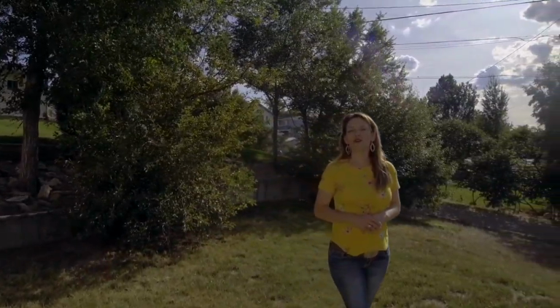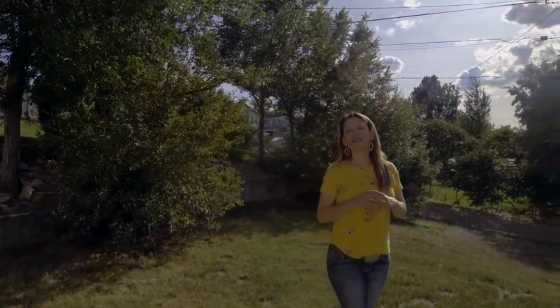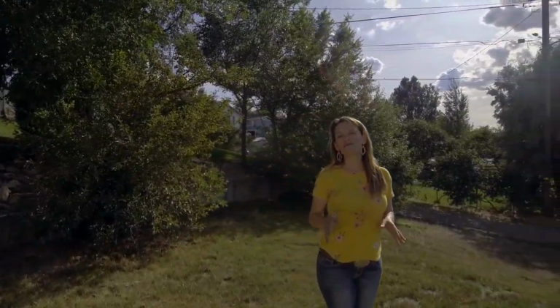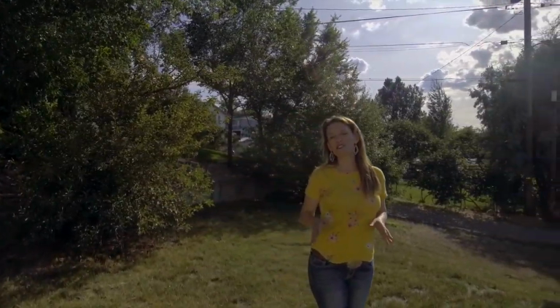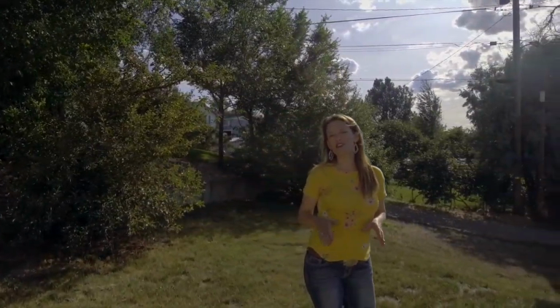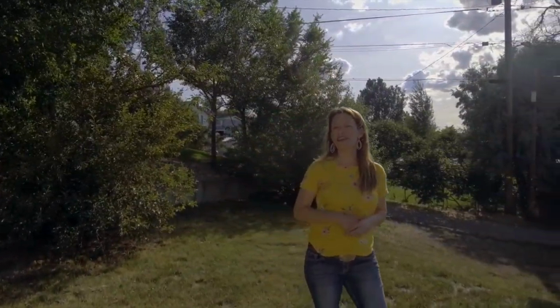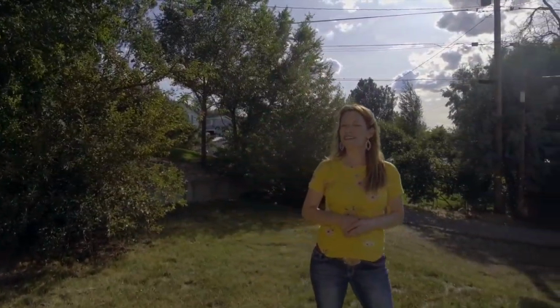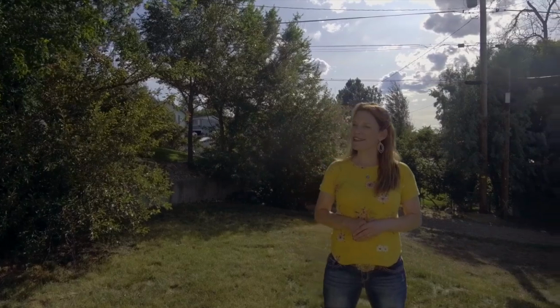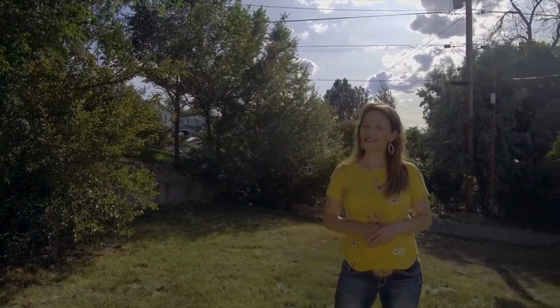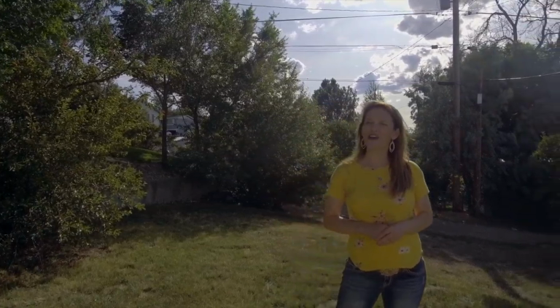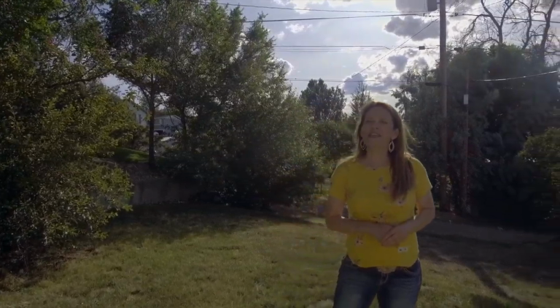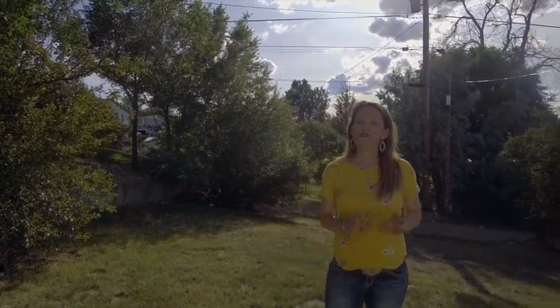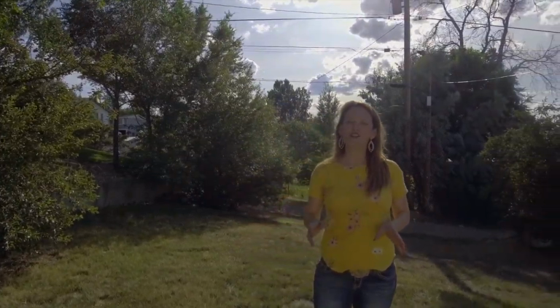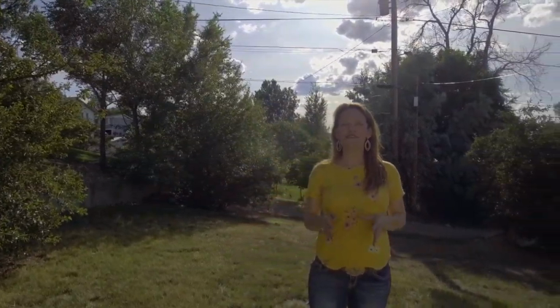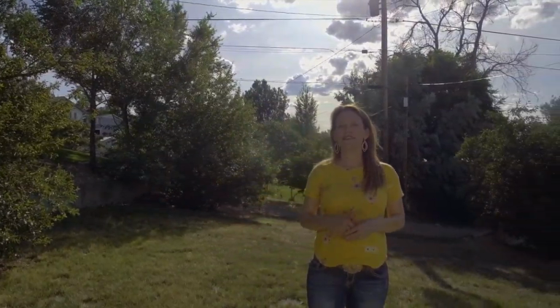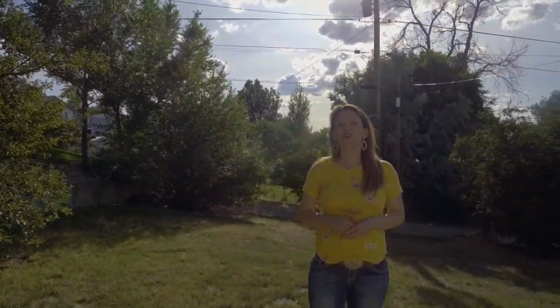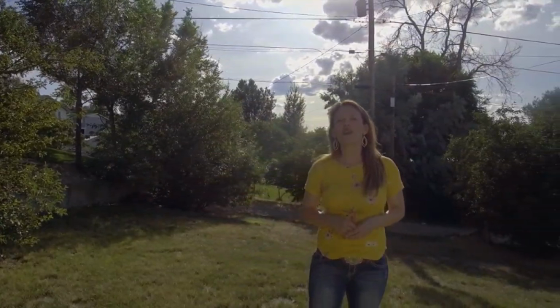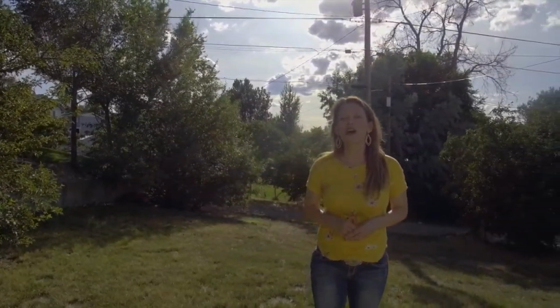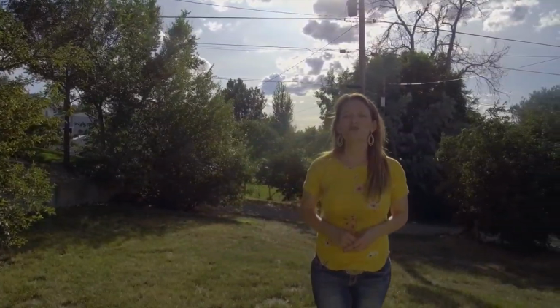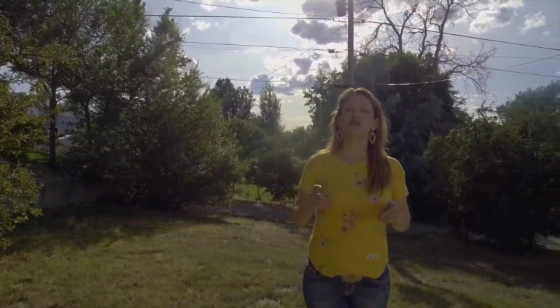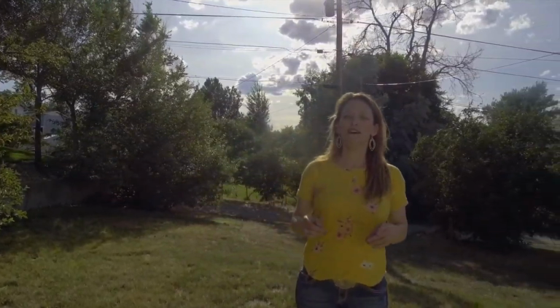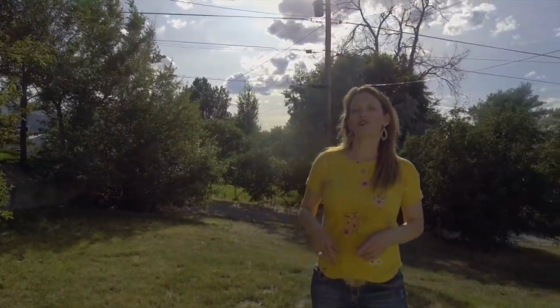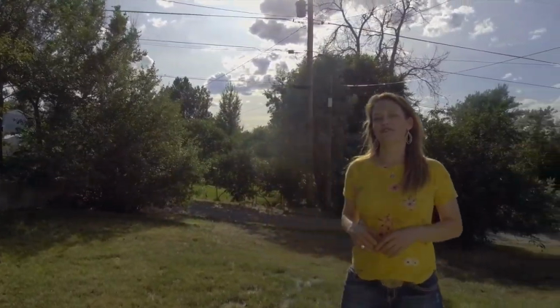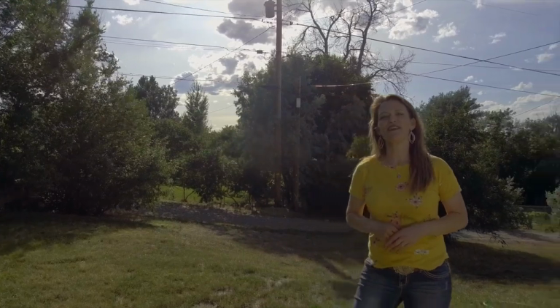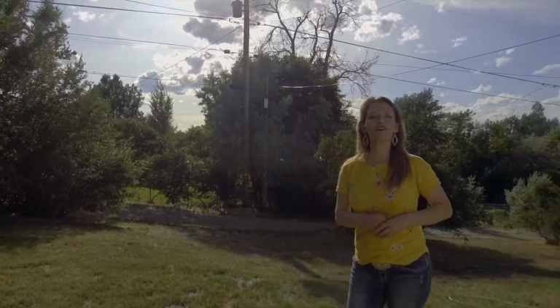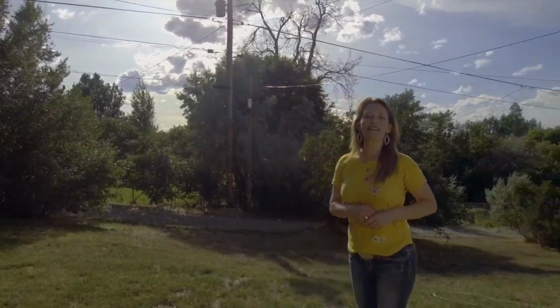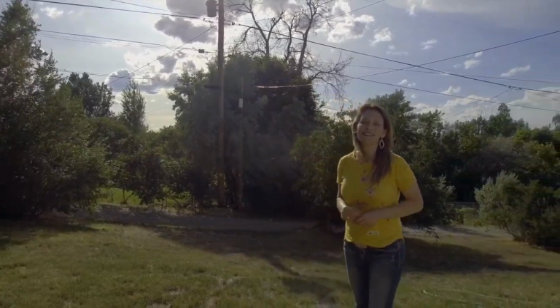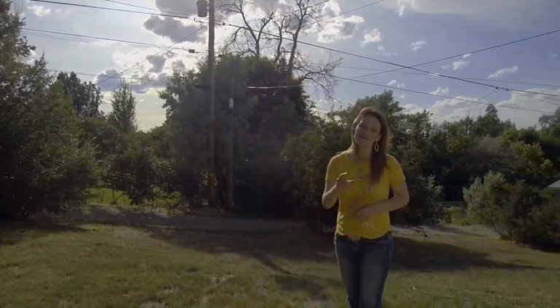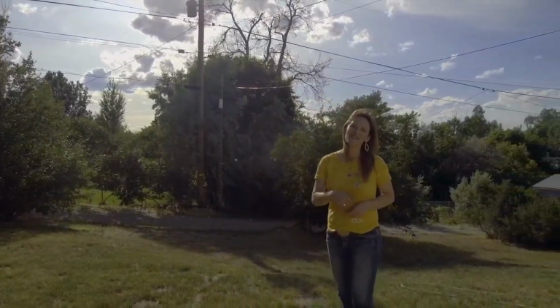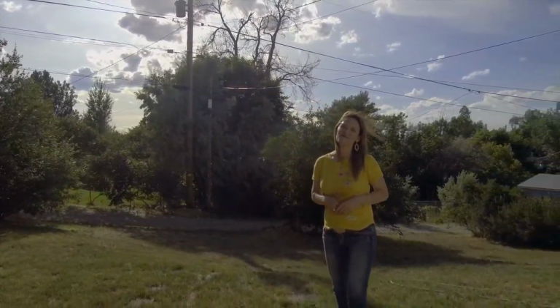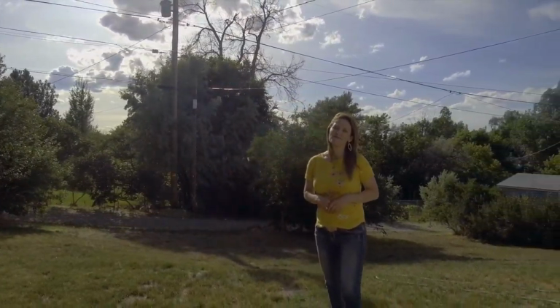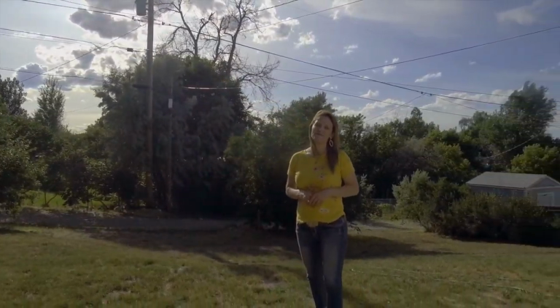We would love to show you this home today — it's not going to last long, so call or text us today. We want you to love where you live. Make it a great home buying and selling day. See you soon. Bye.